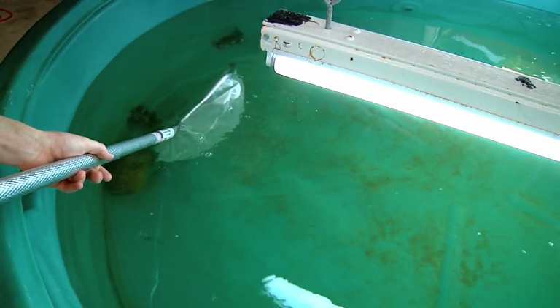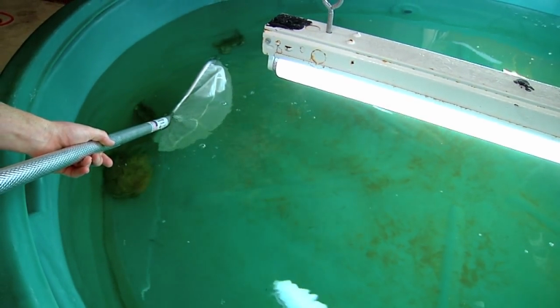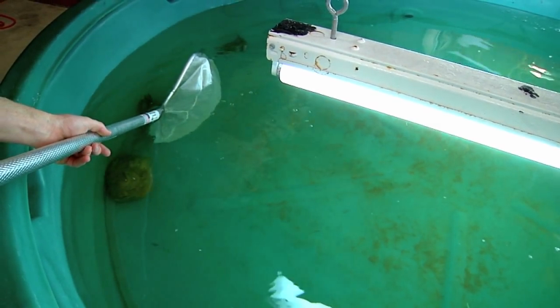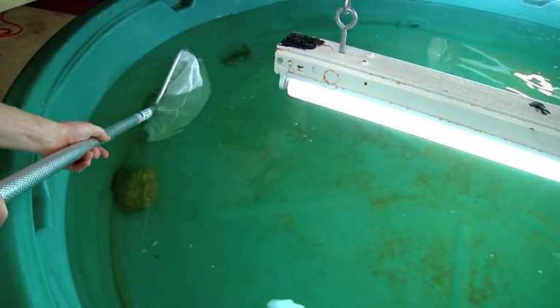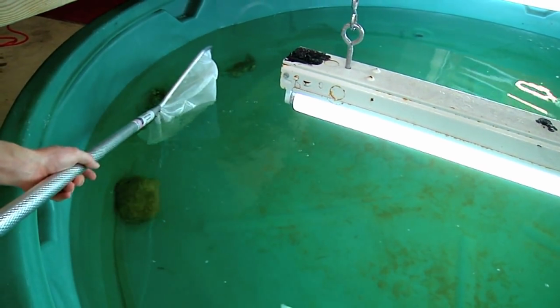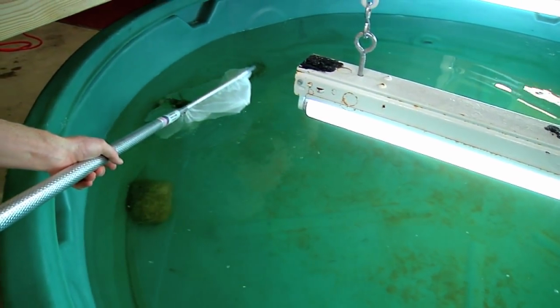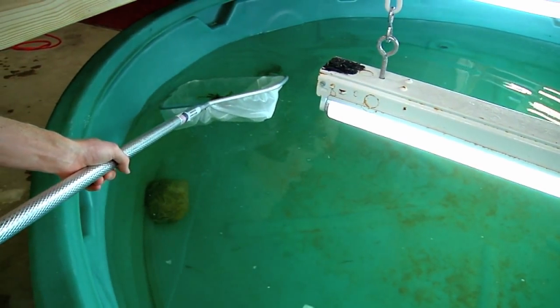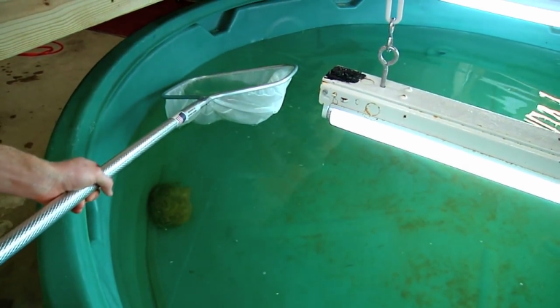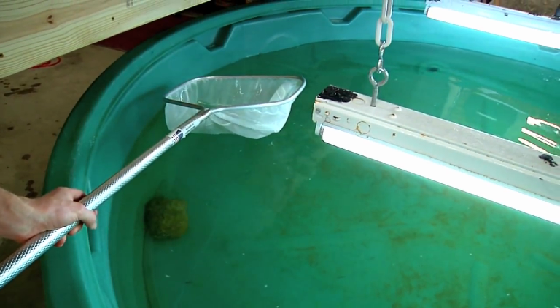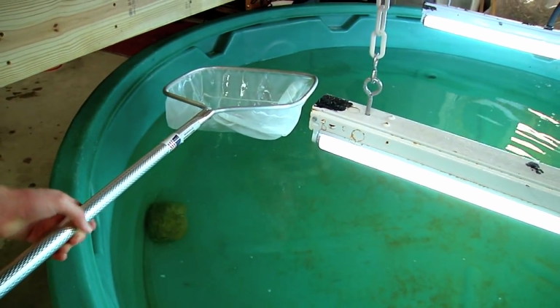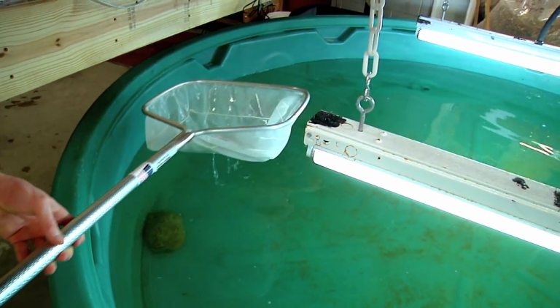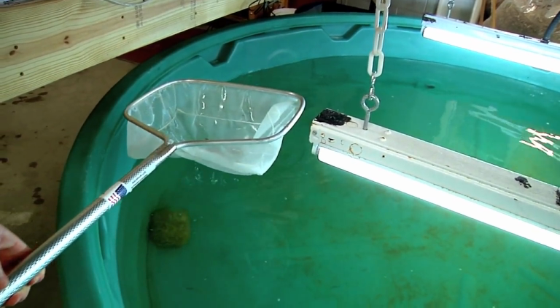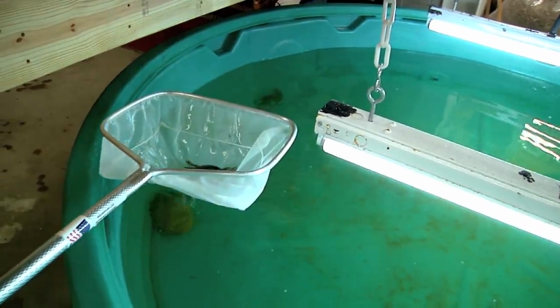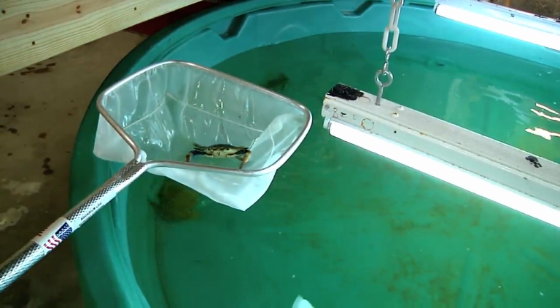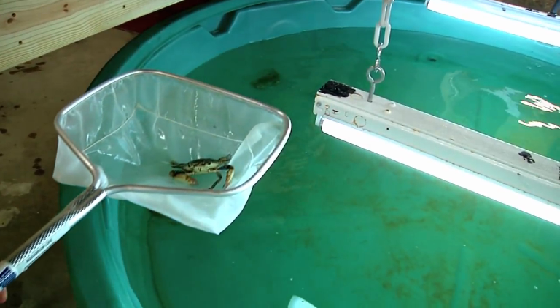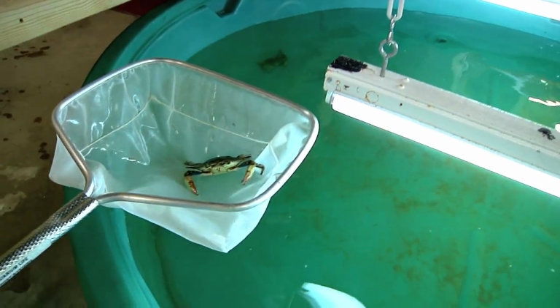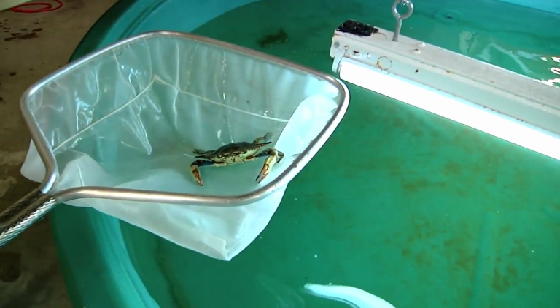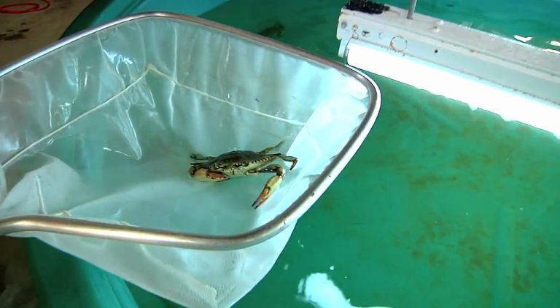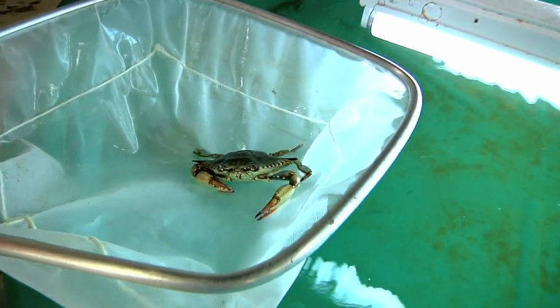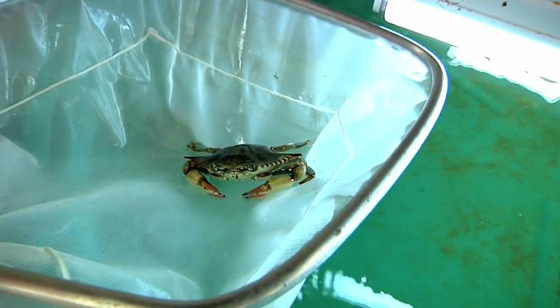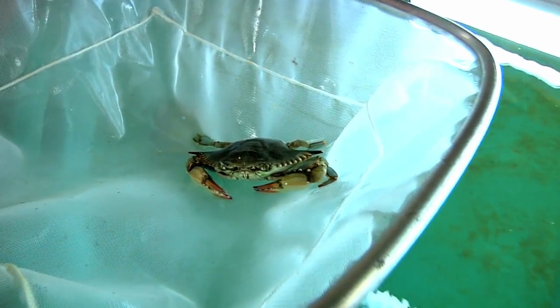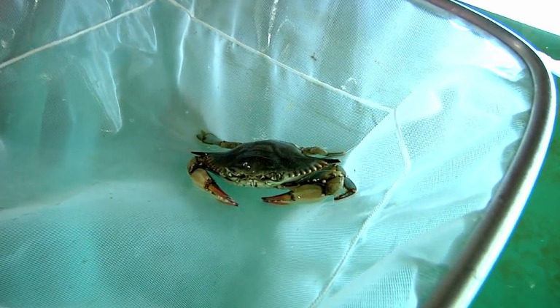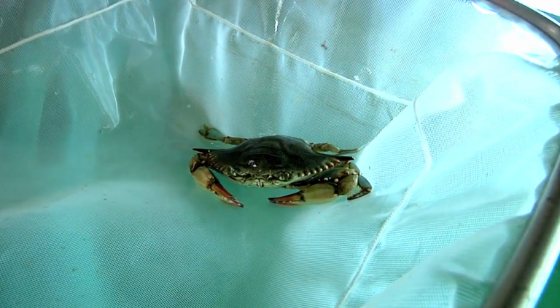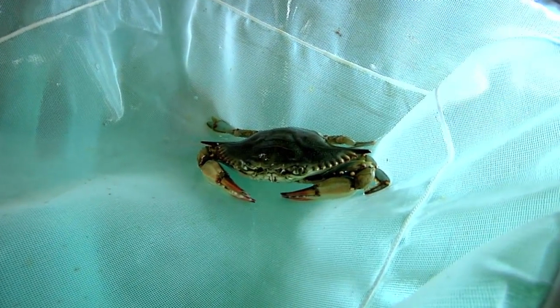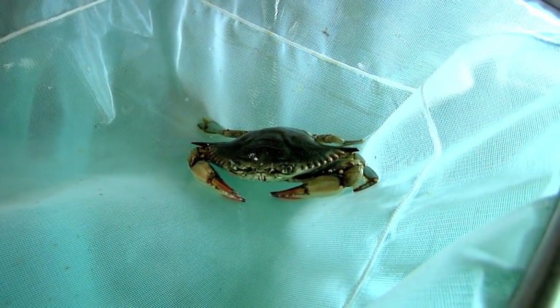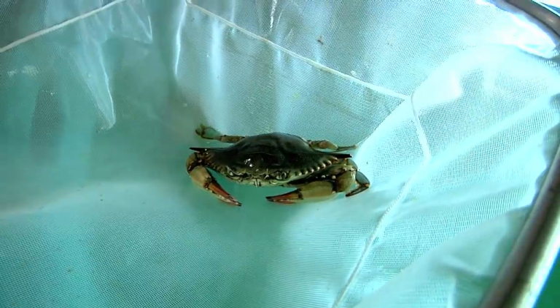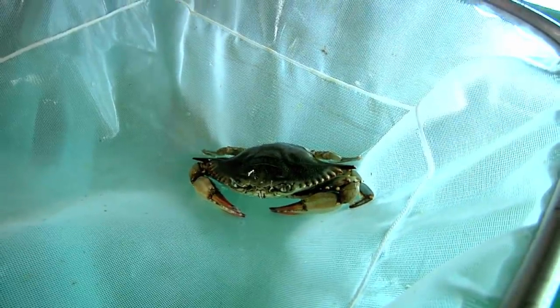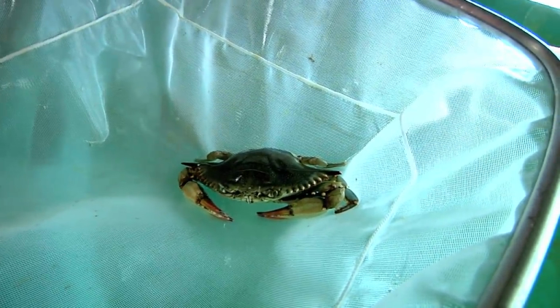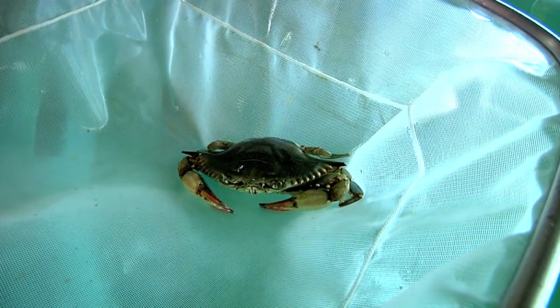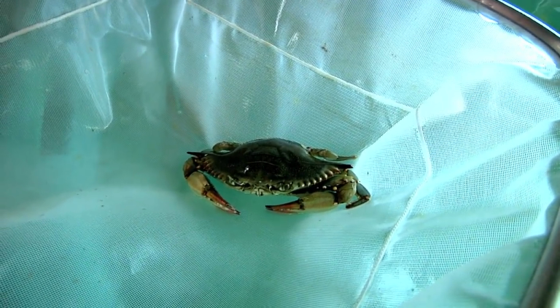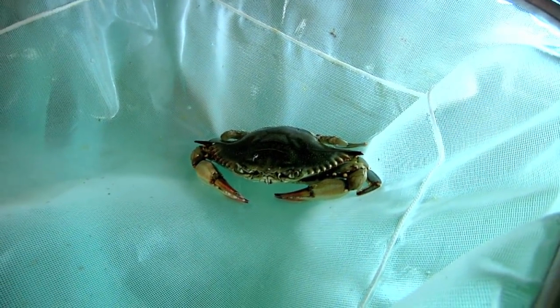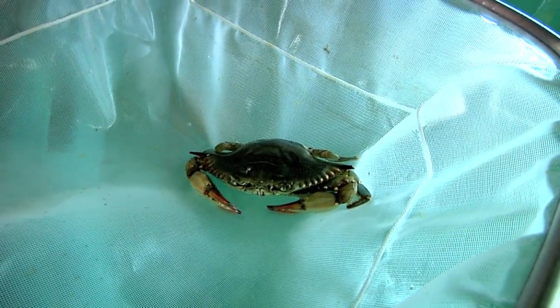Barring any future escapes, the crabs should do well here. The idea is that someday crabs can be grown in artificial surroundings, raised to a certain size, and then set free in the ocean.